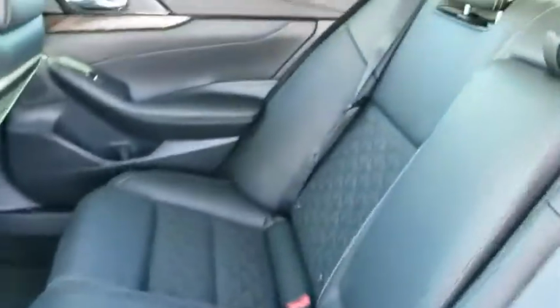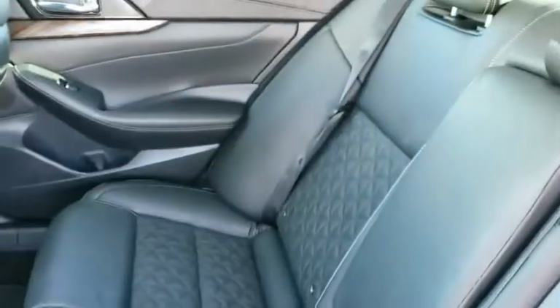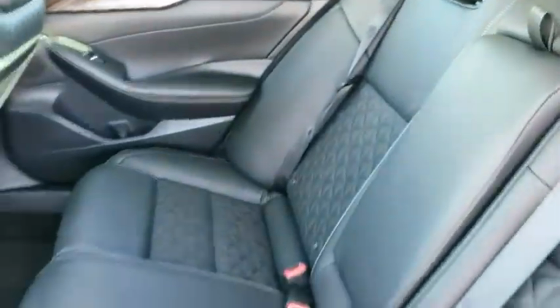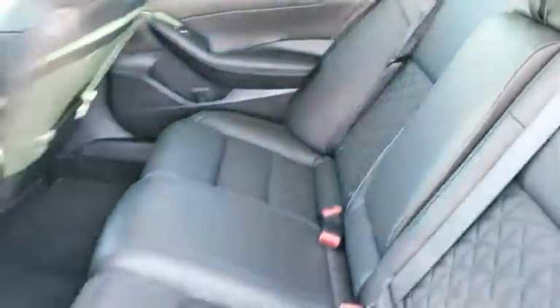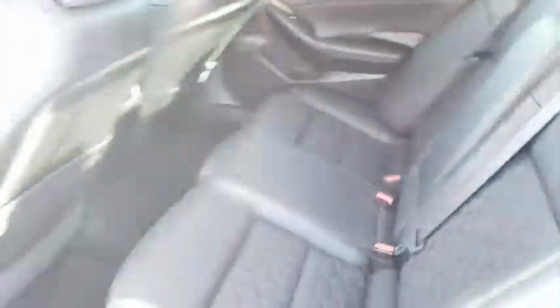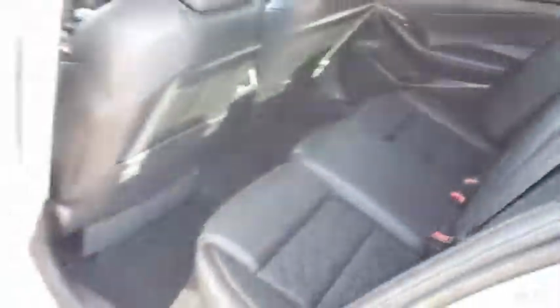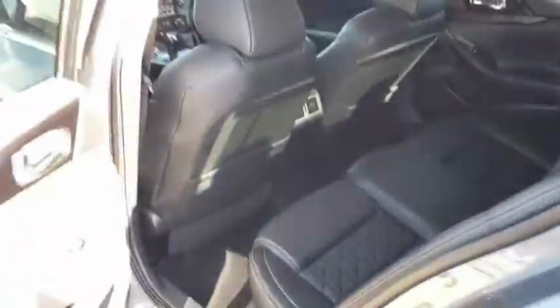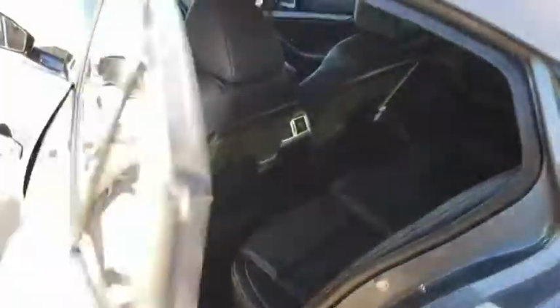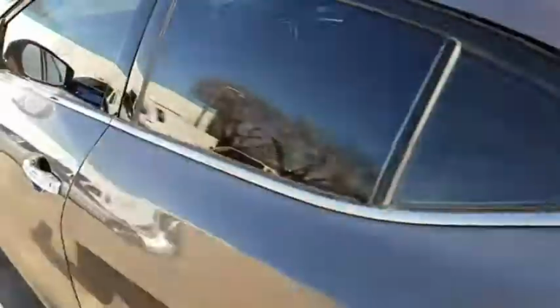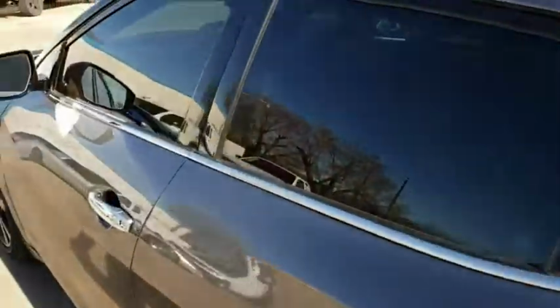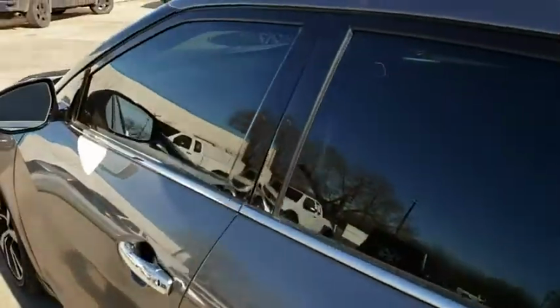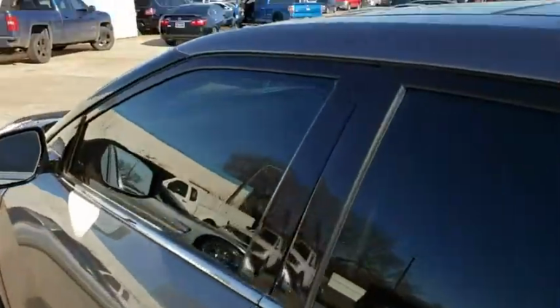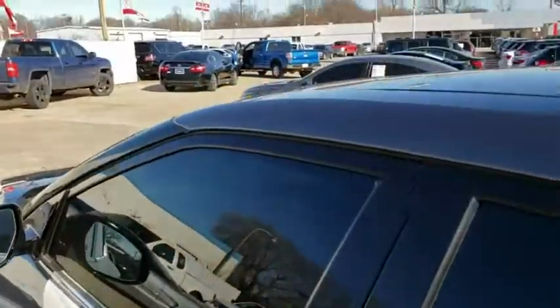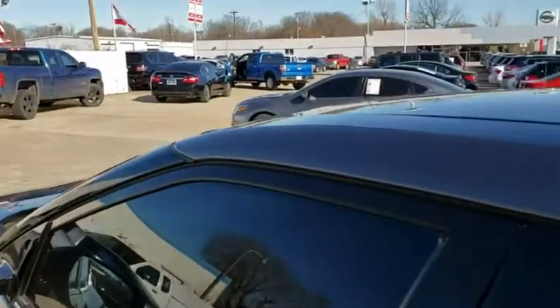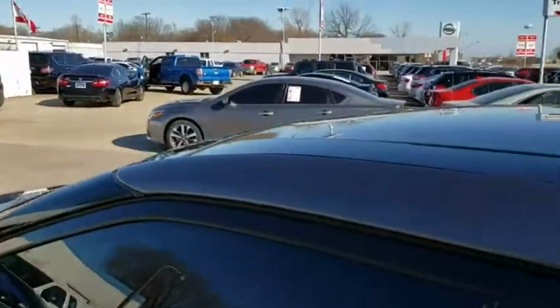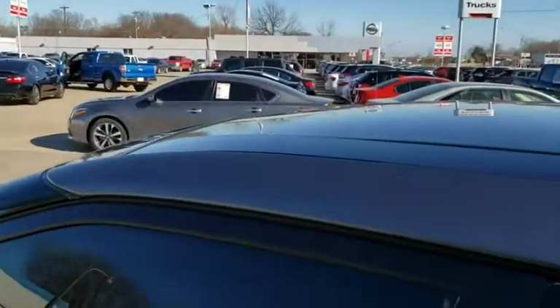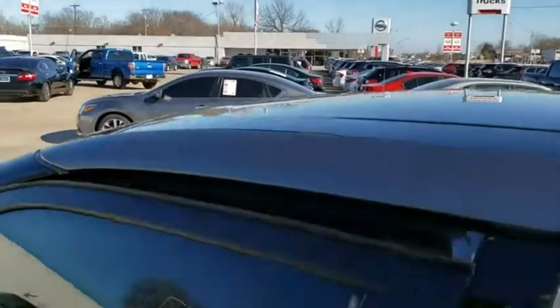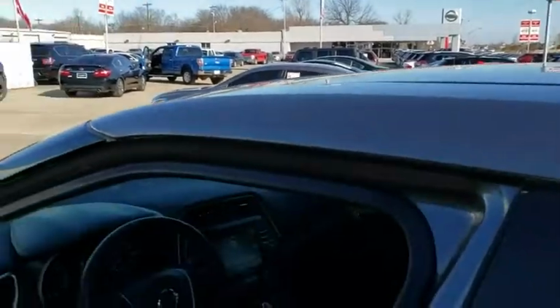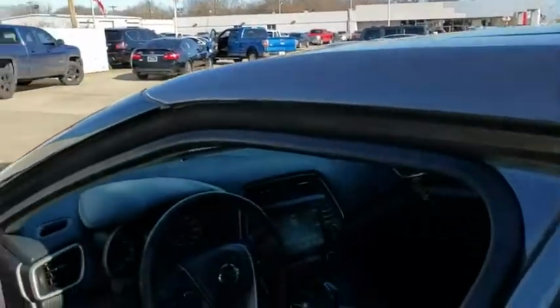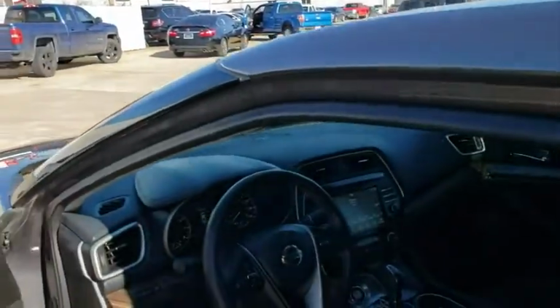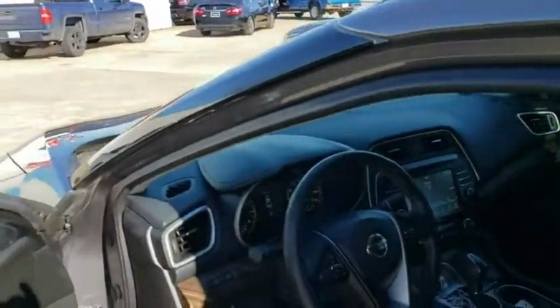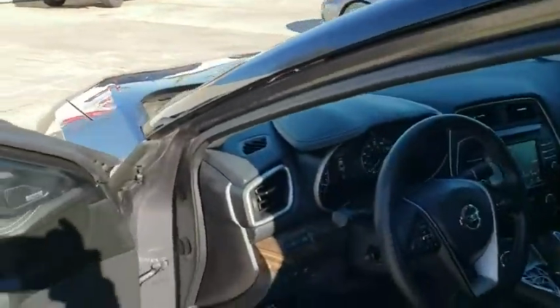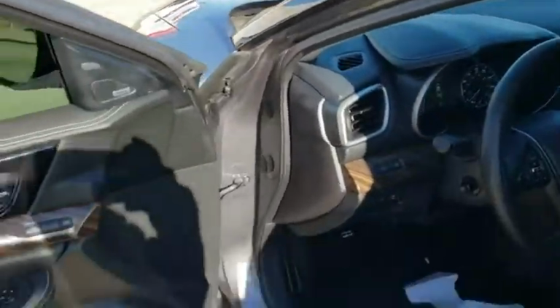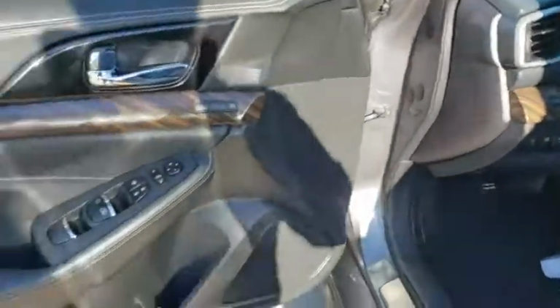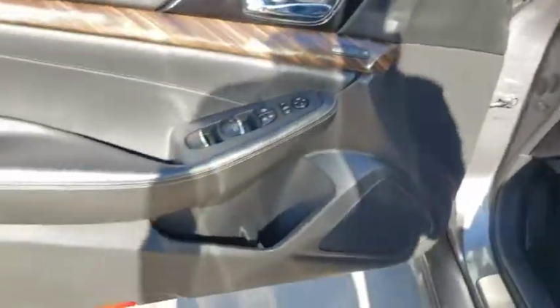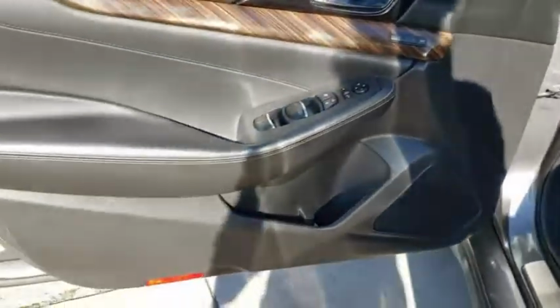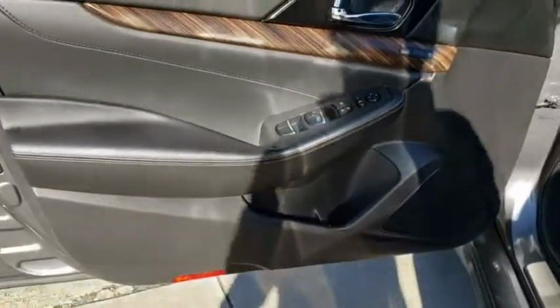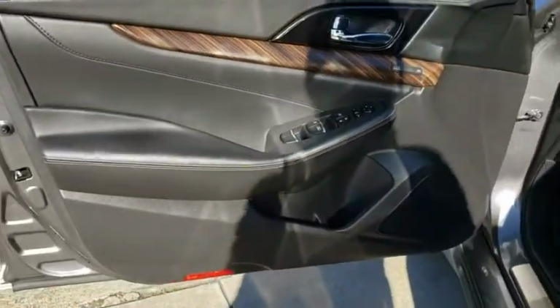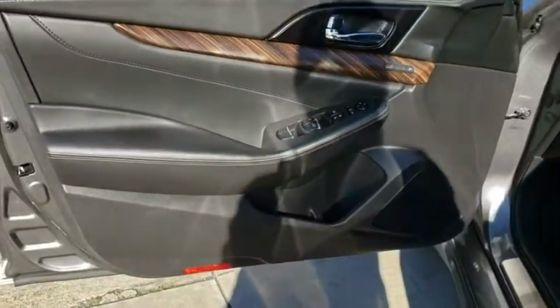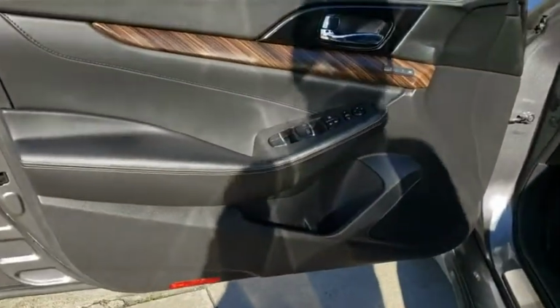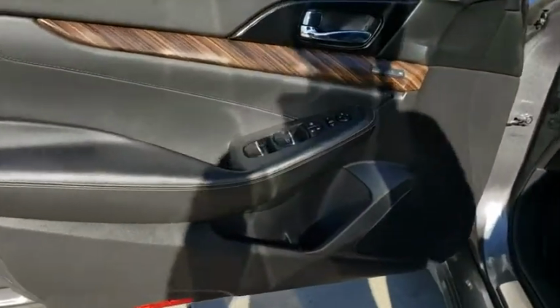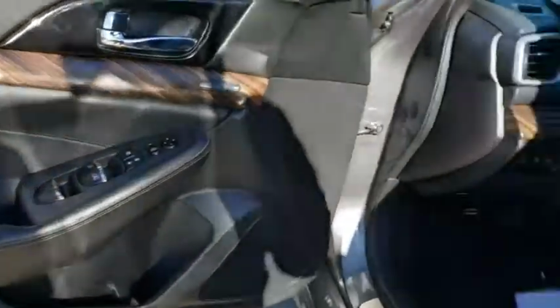Adjustable steering wheel, power steering, cruise control, four-wheel disc brakes, aluminum wheels, keyless start, auto-dimming rearview mirror, AM-FM stereo radio.